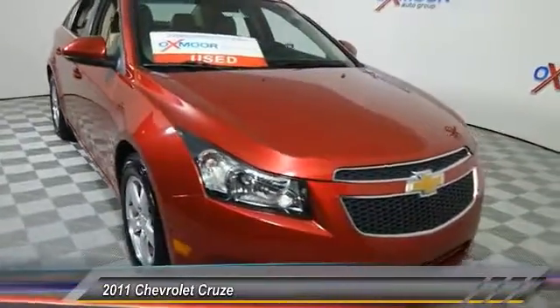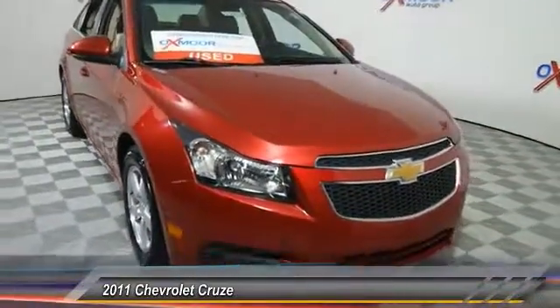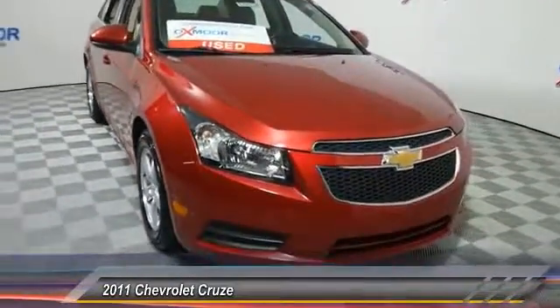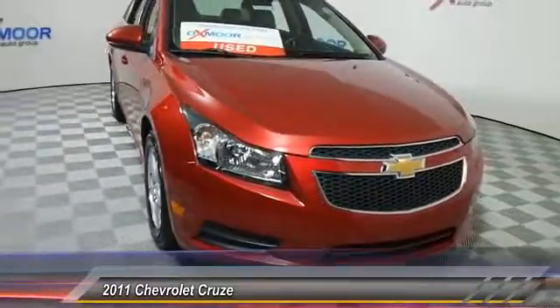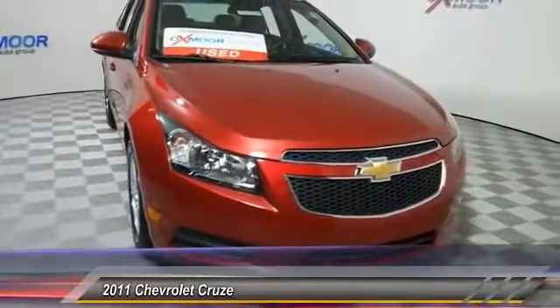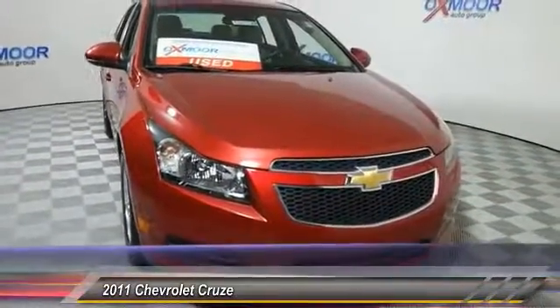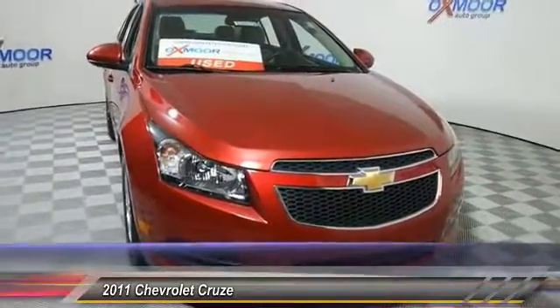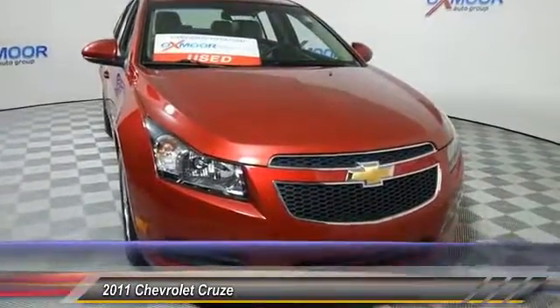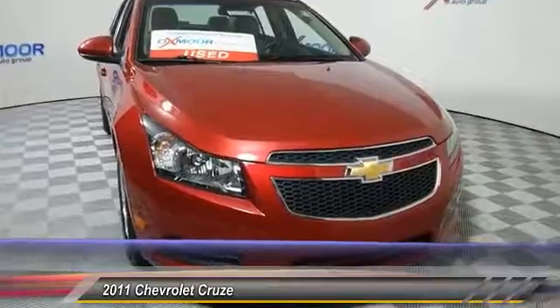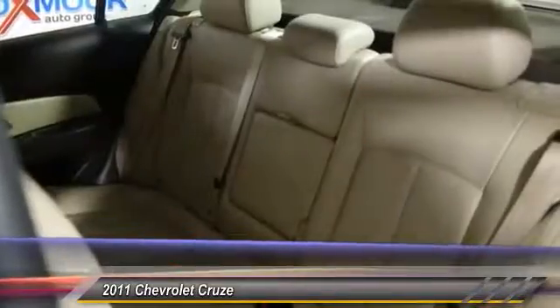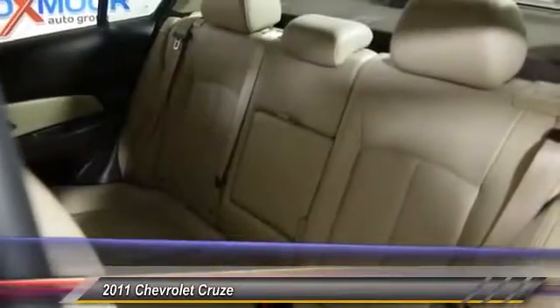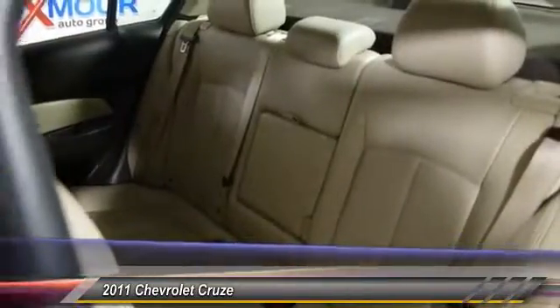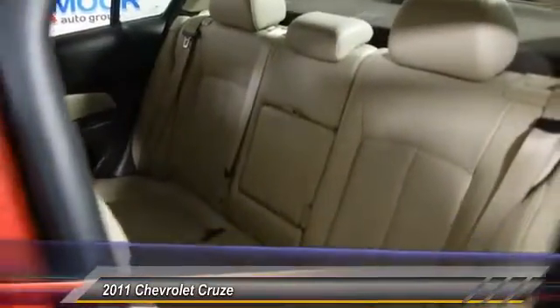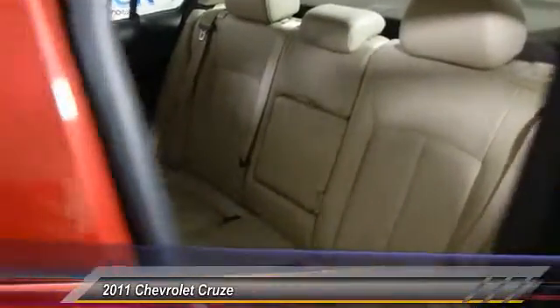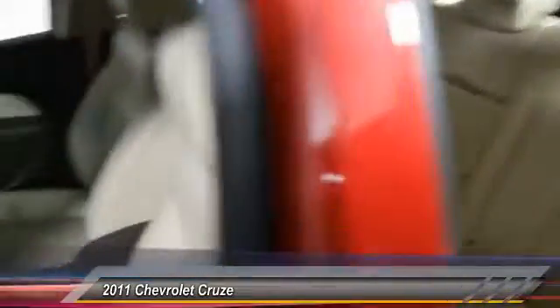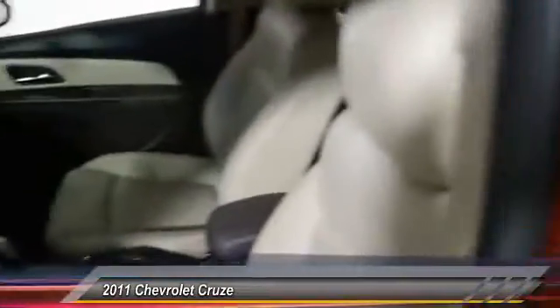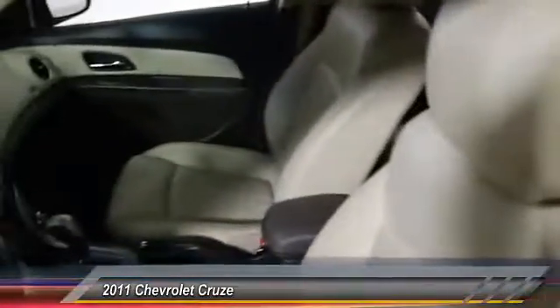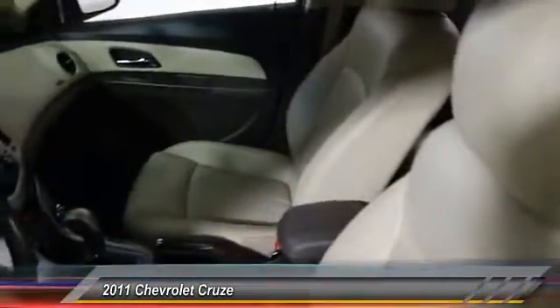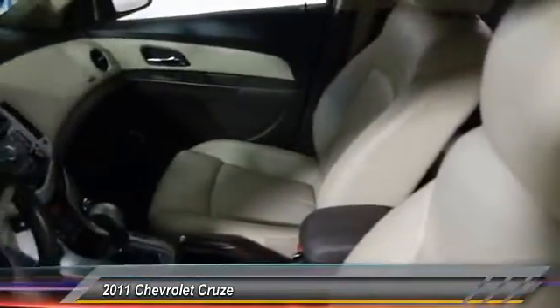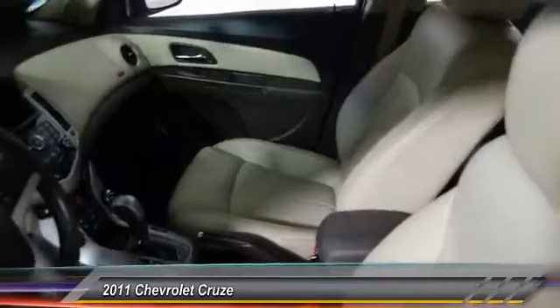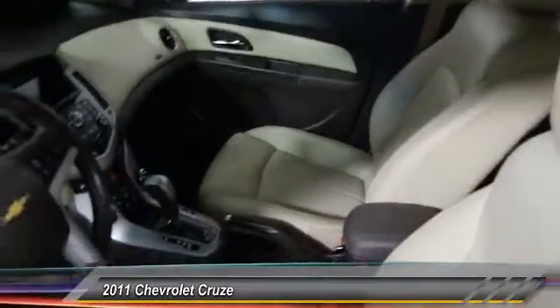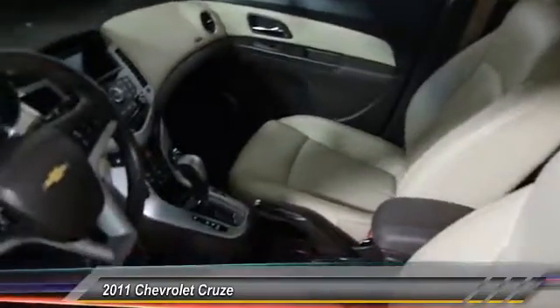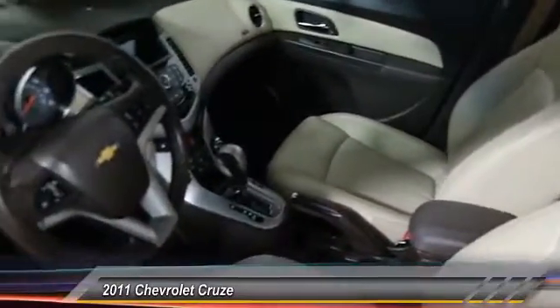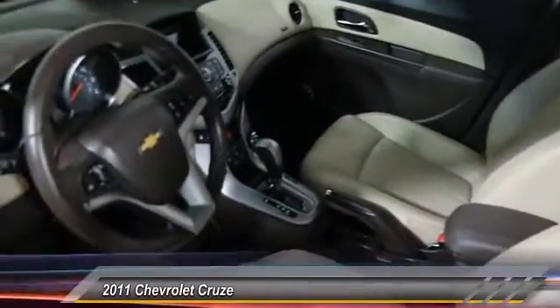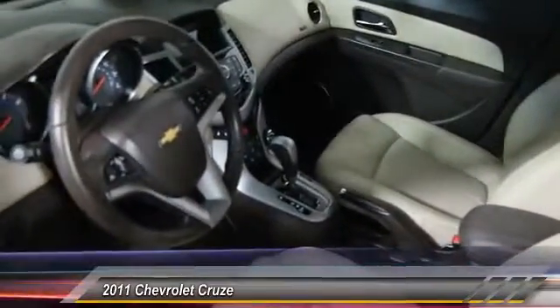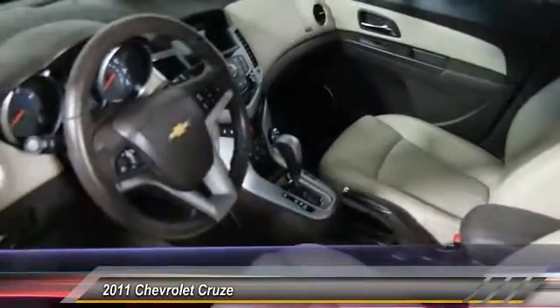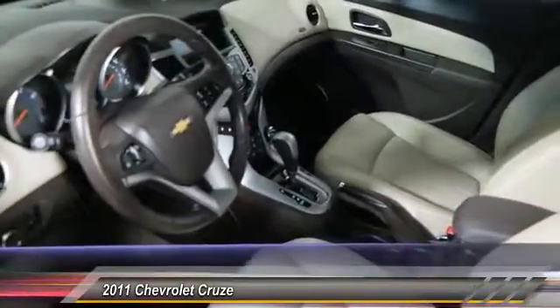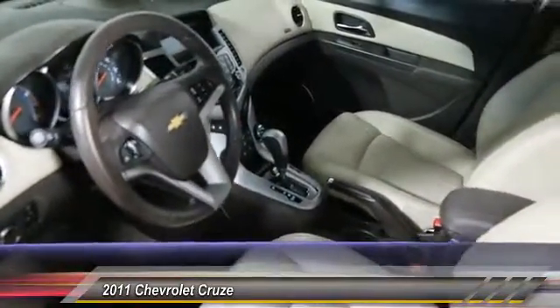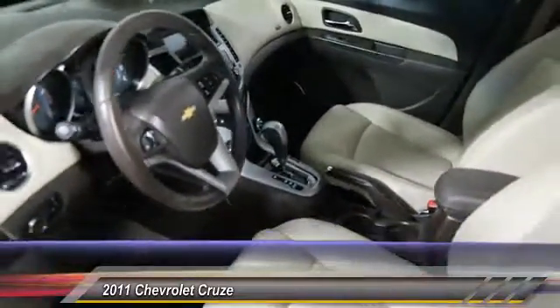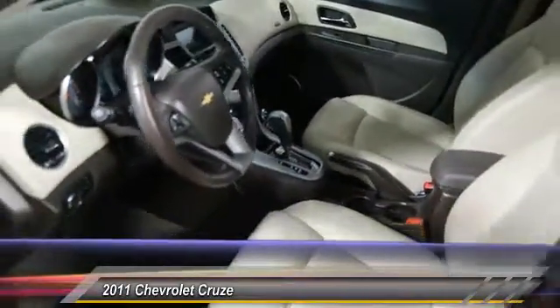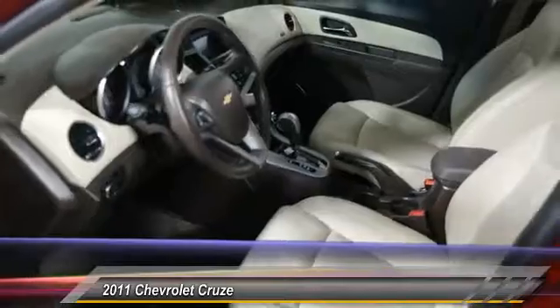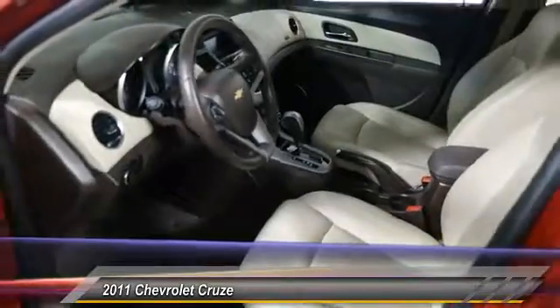Traction control, dual airbags, power steering, air conditioning, front AM/FM stereo with CD player and MP3/WMA capability, electronic stability control, power windows, CD player, security system, compass.